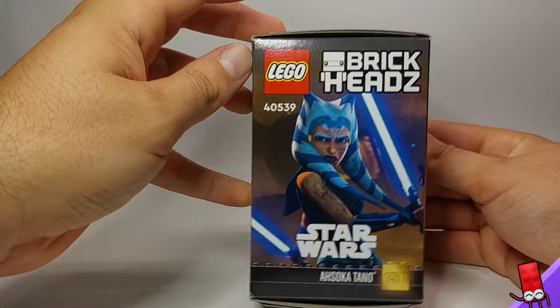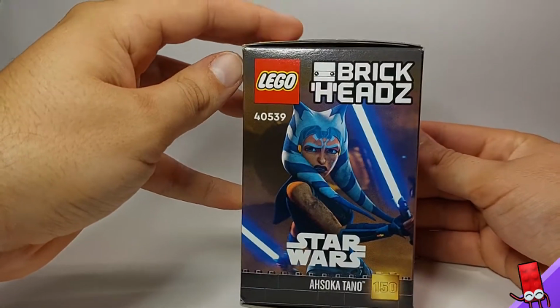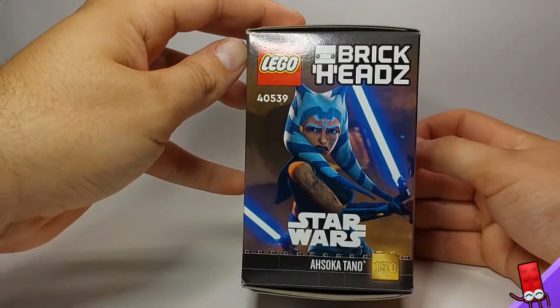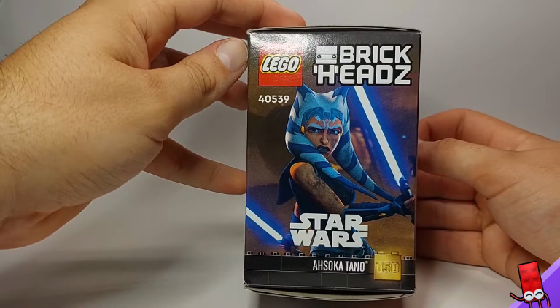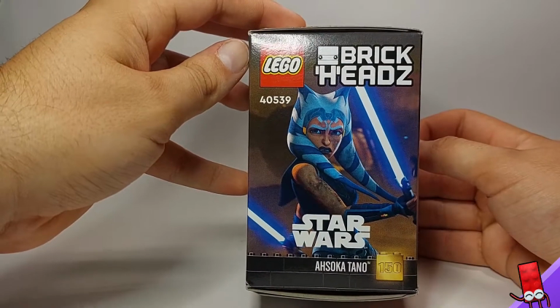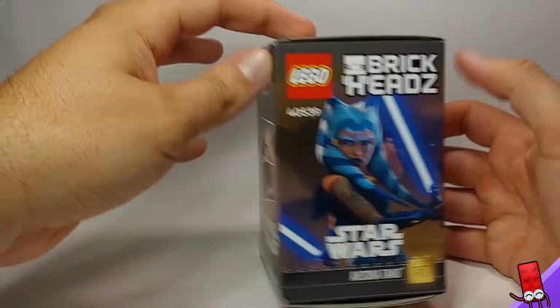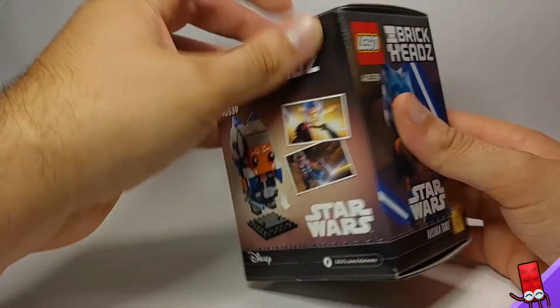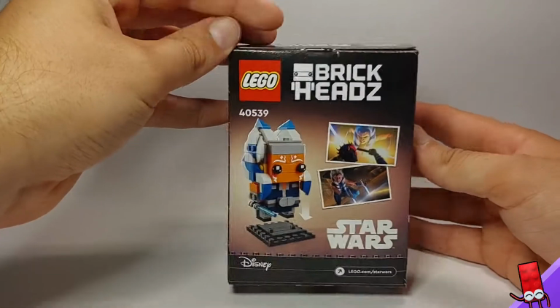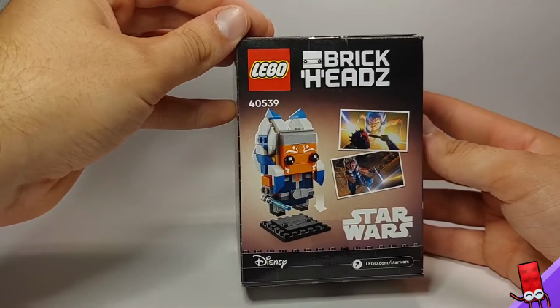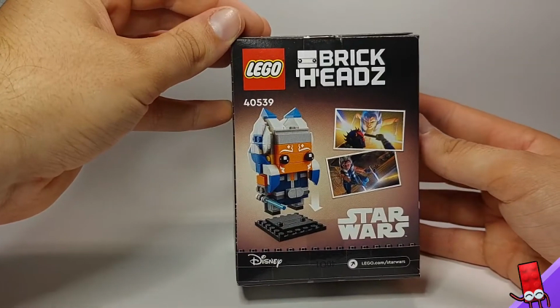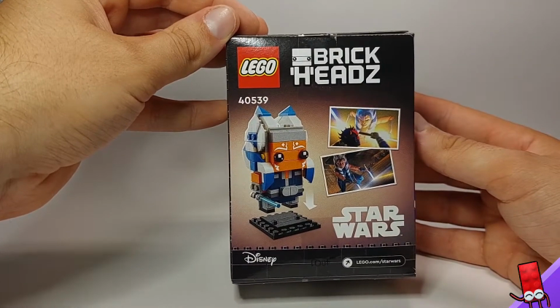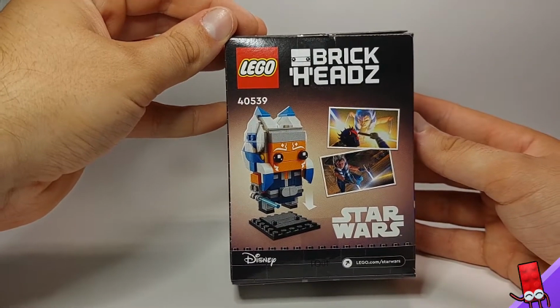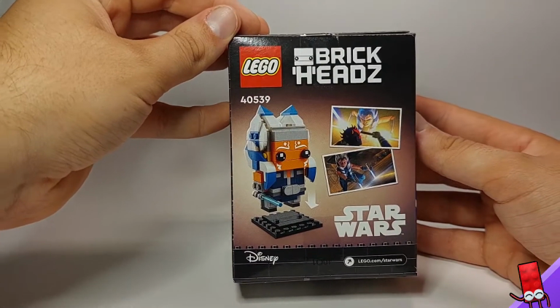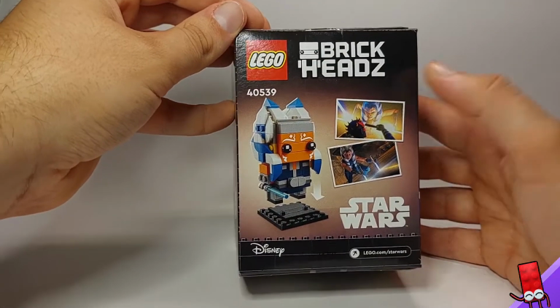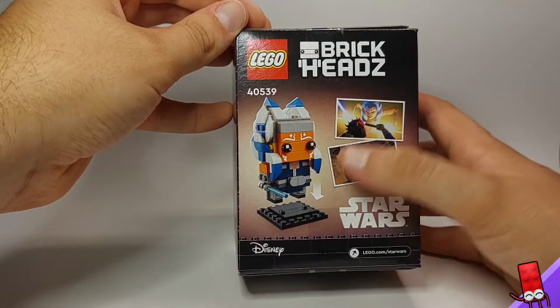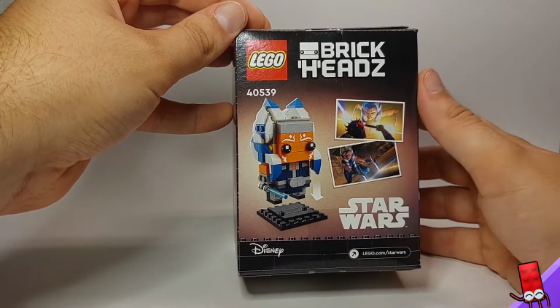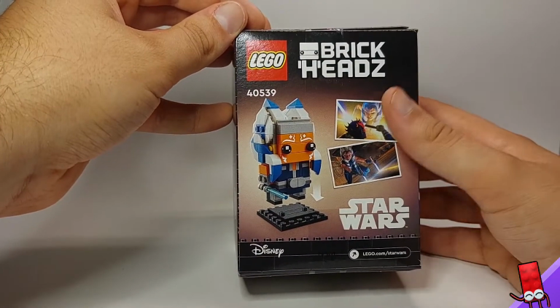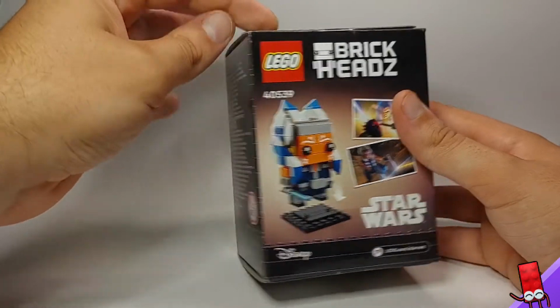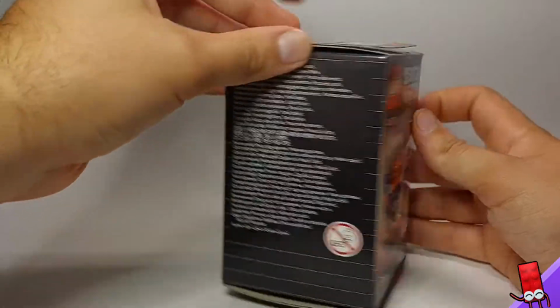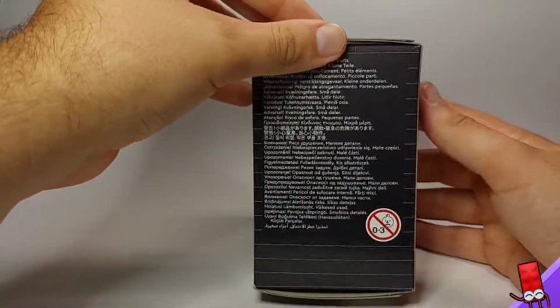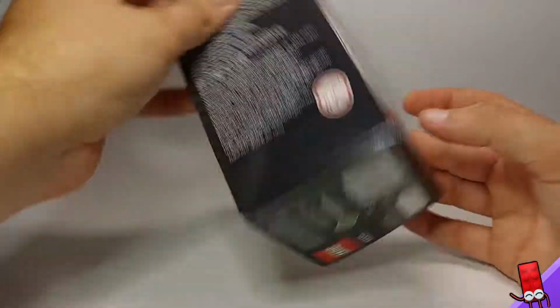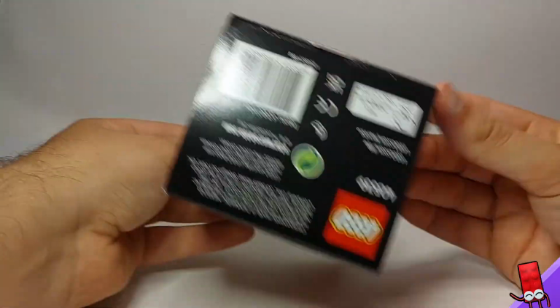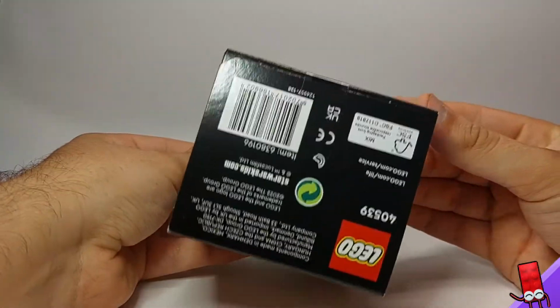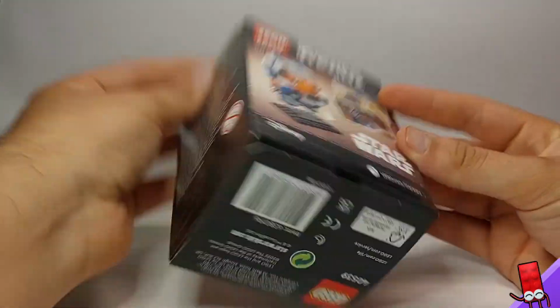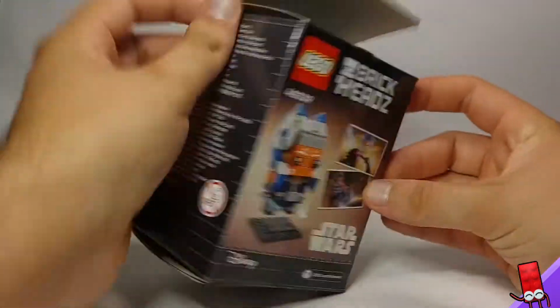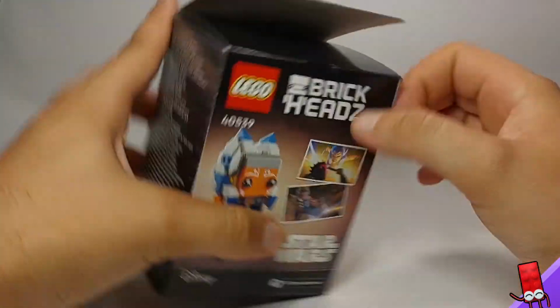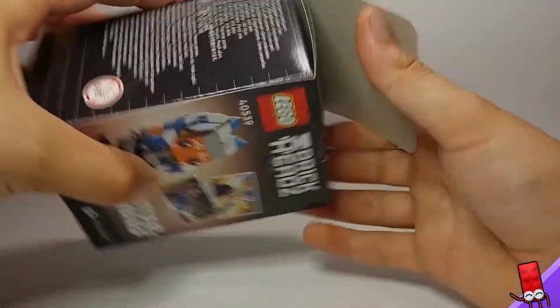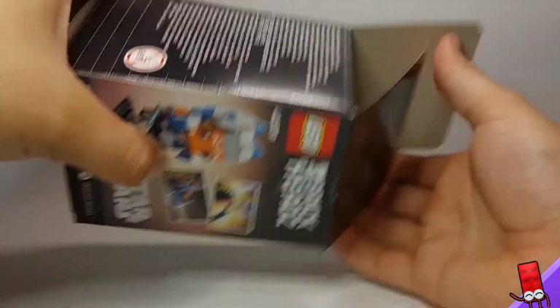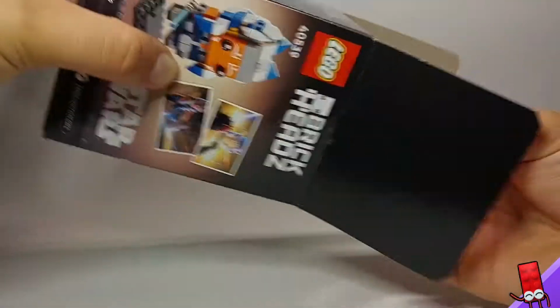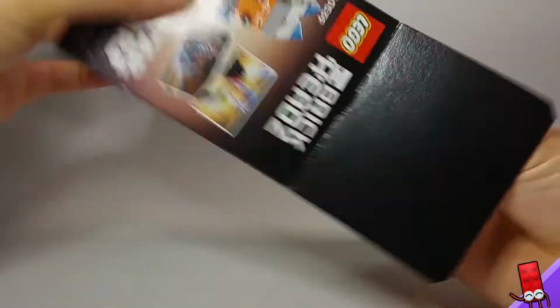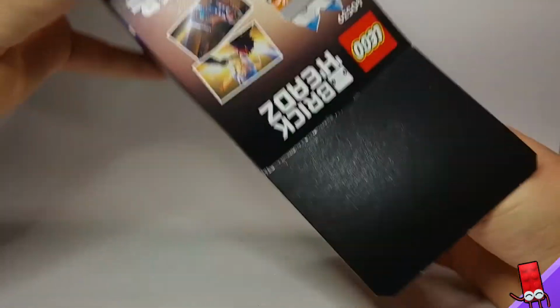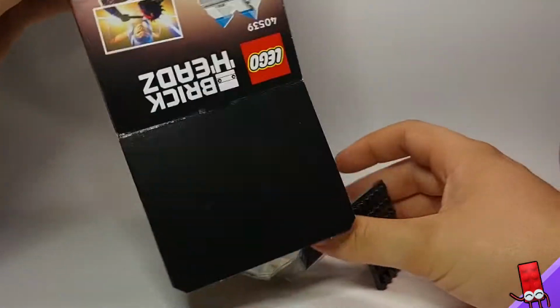Here we'll take a look at the box. You've got an image of Ahsoka there, some more images and the built-up Brickhead, and then of course just your normal packaging labels. So we'll see what's inside.